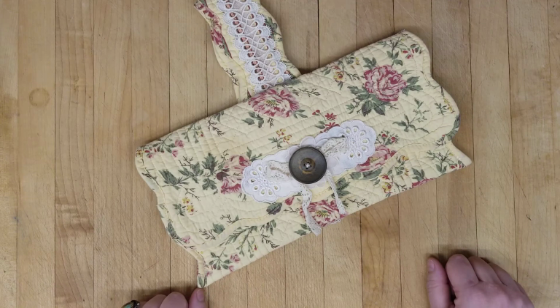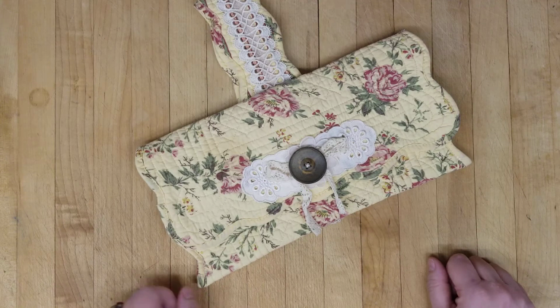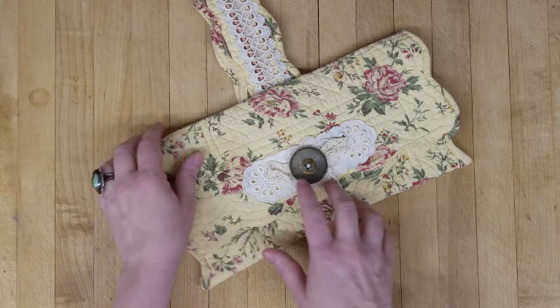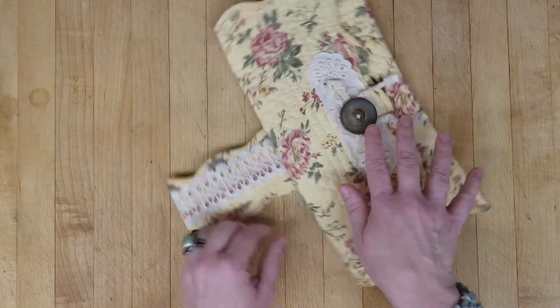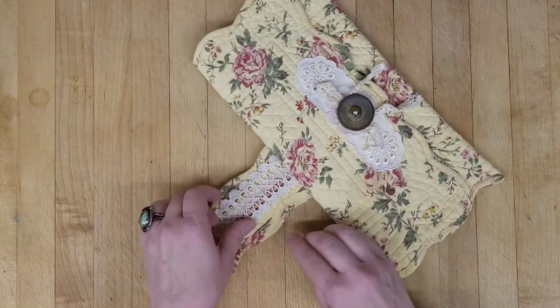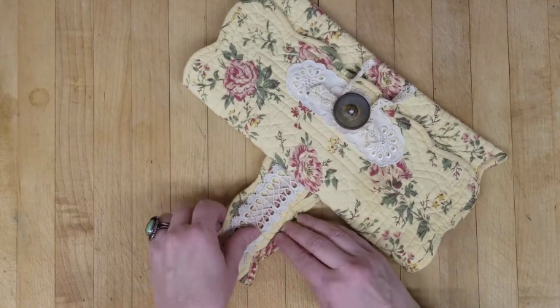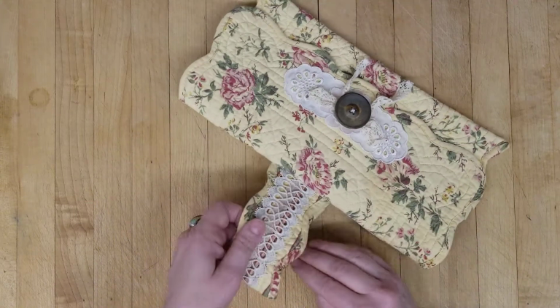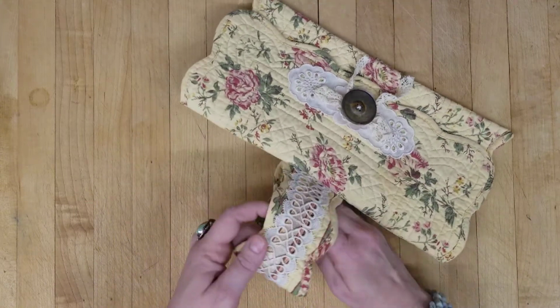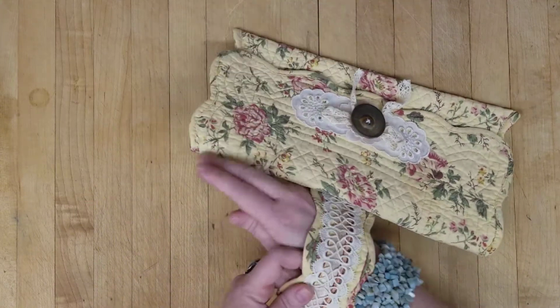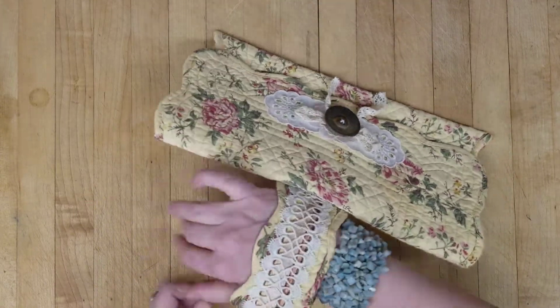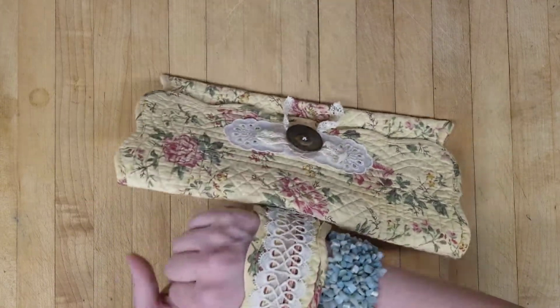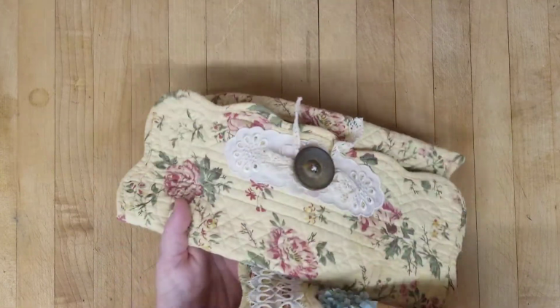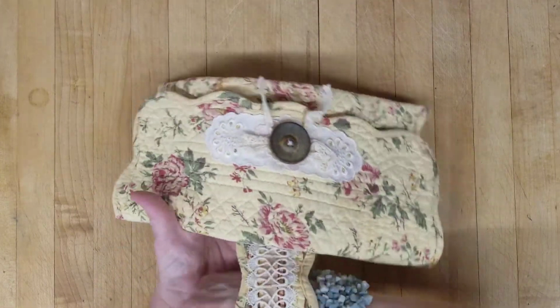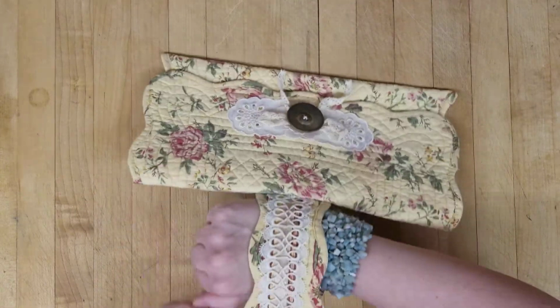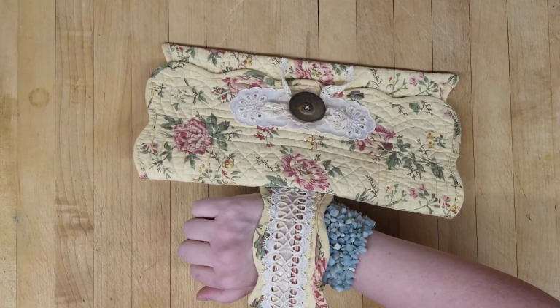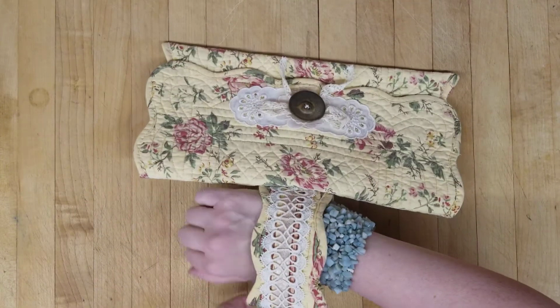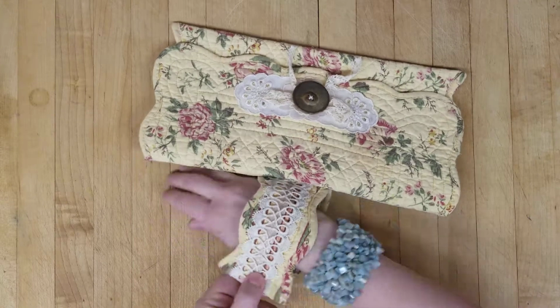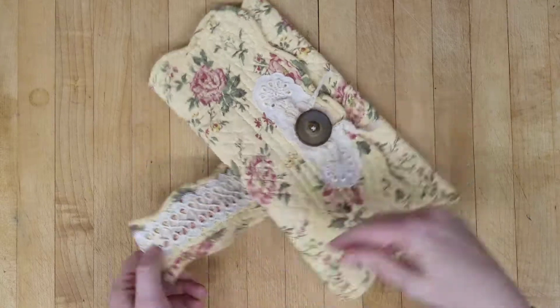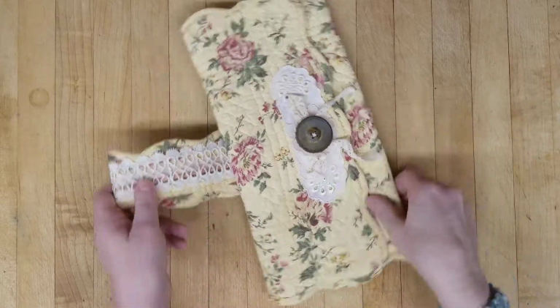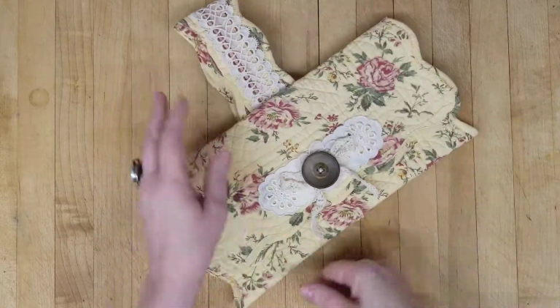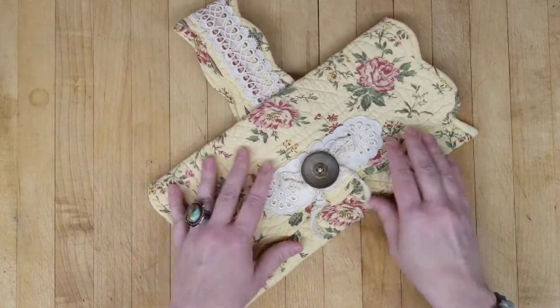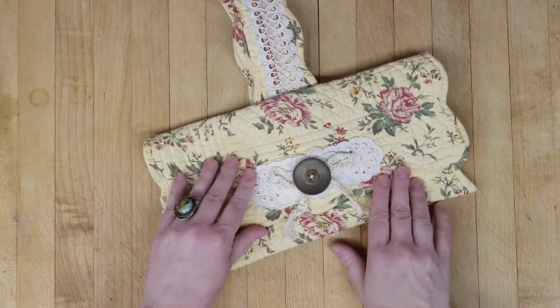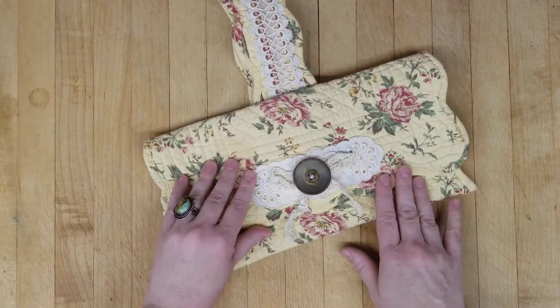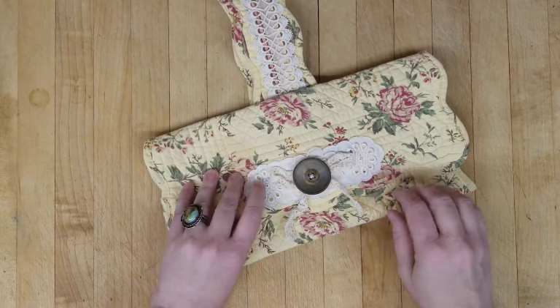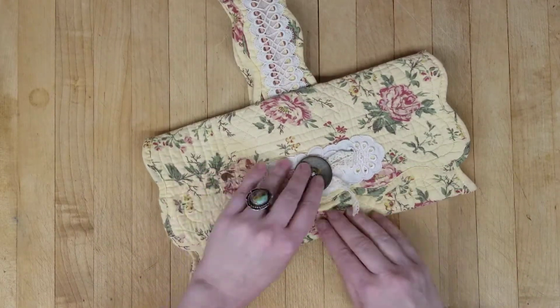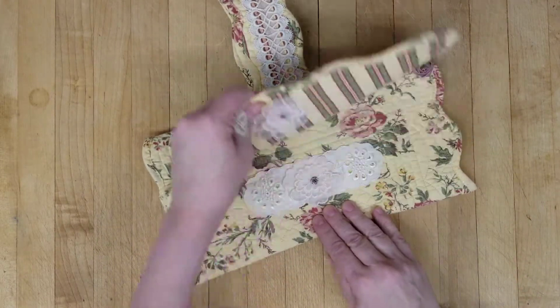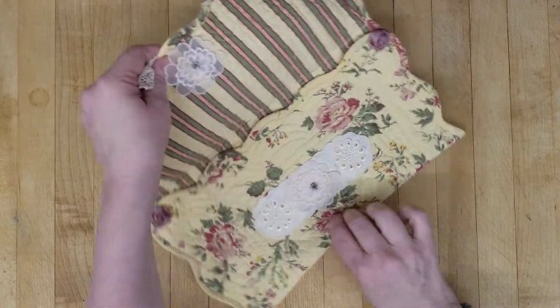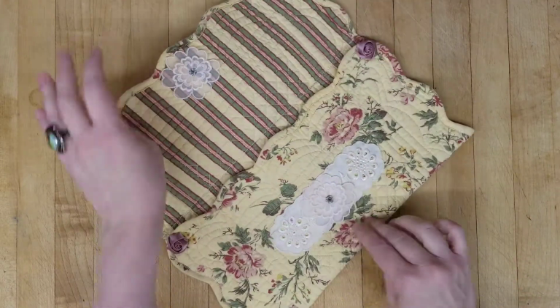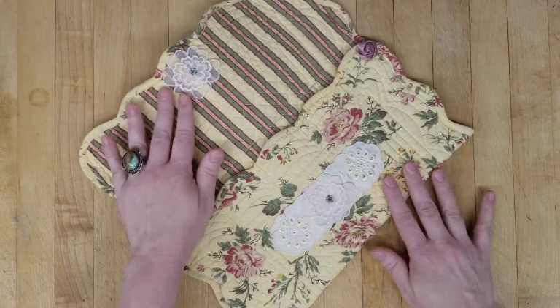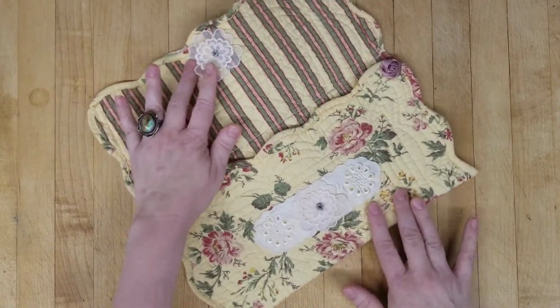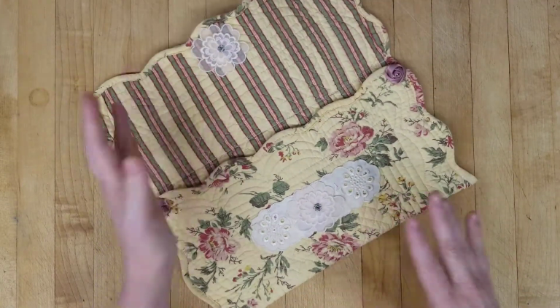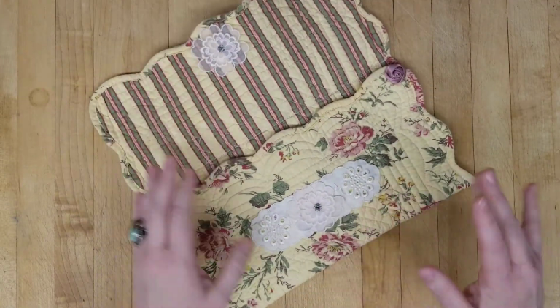The way you wear it is you just put it around your wrist like that. So cute and delicate.